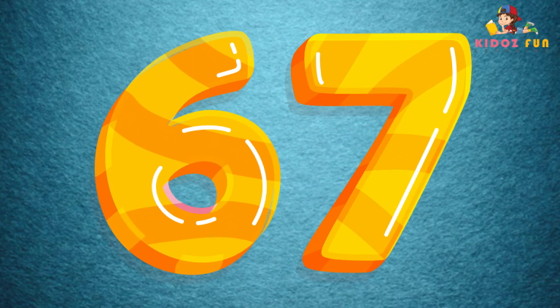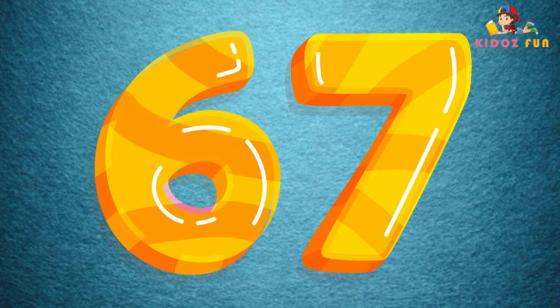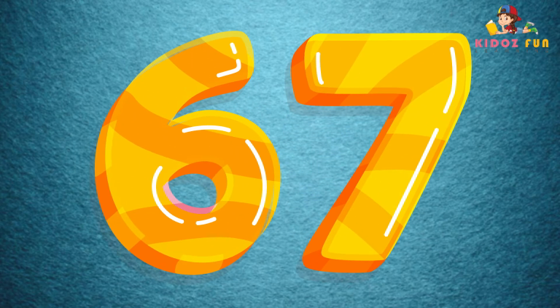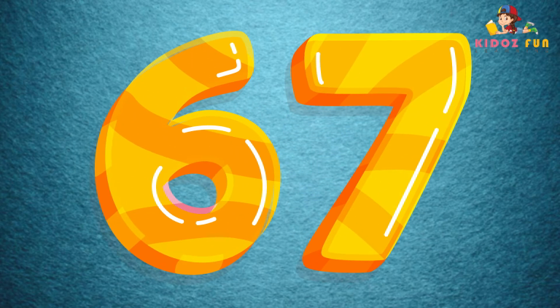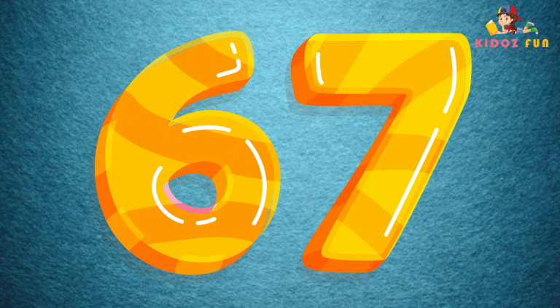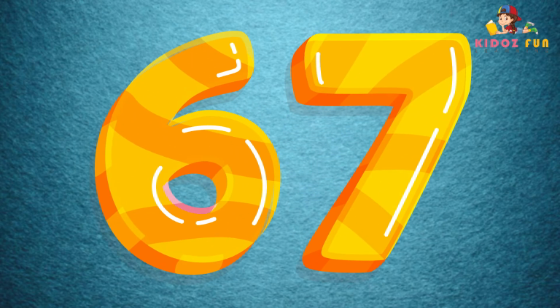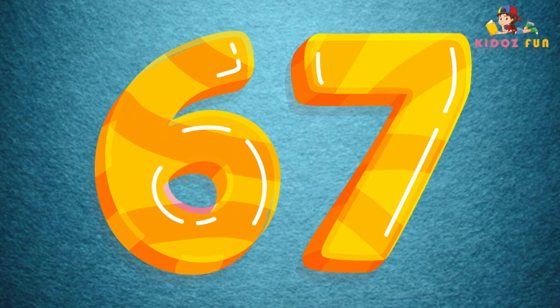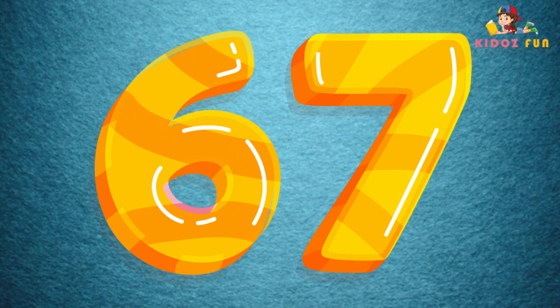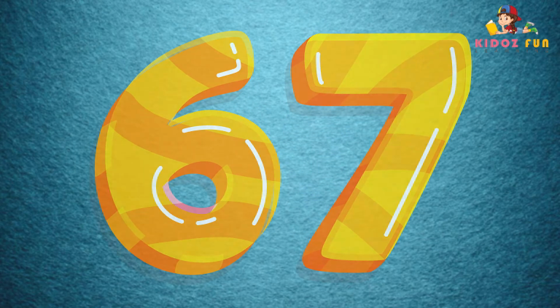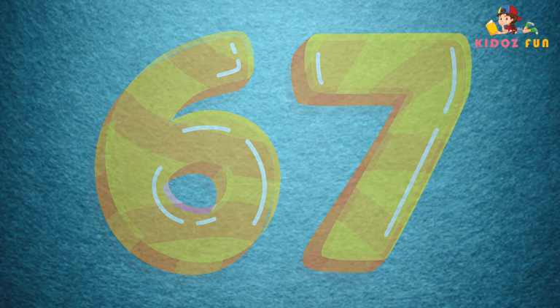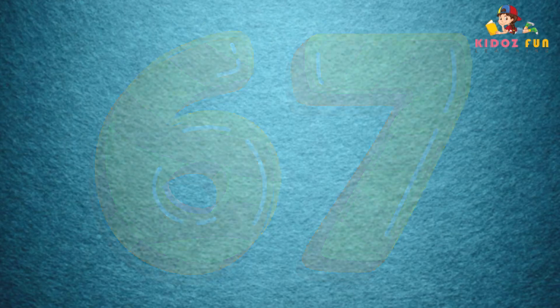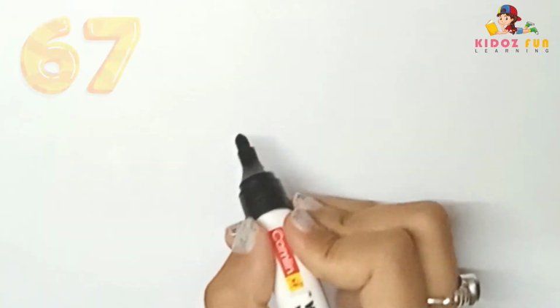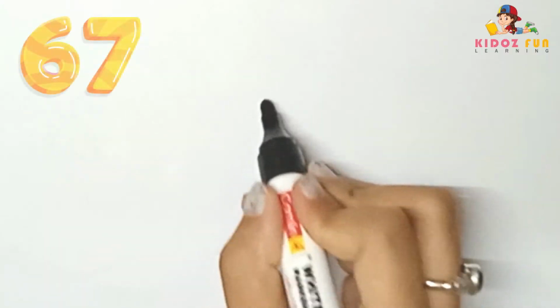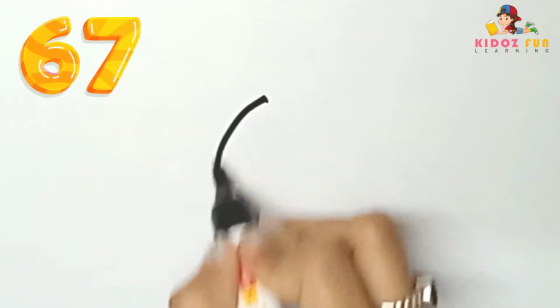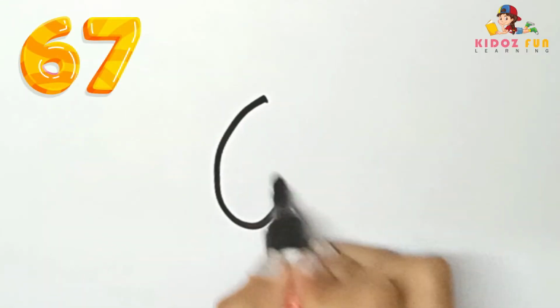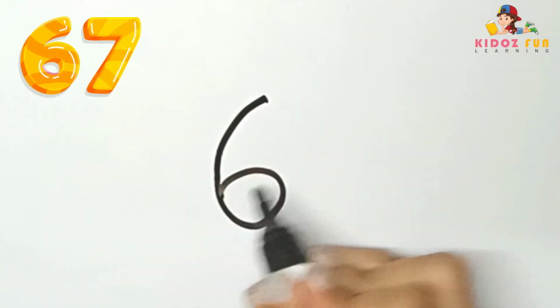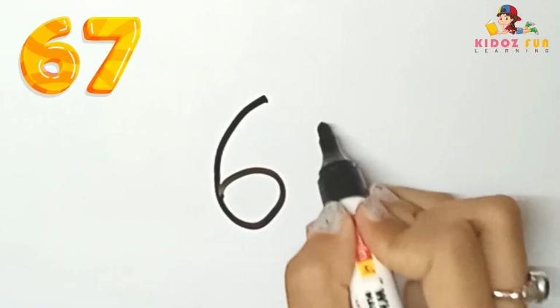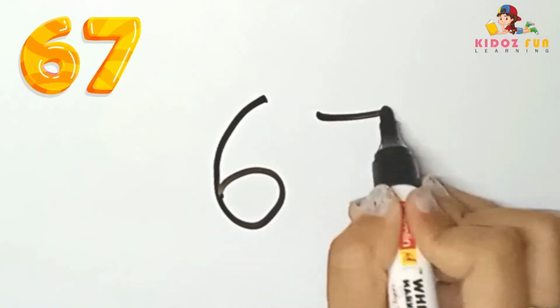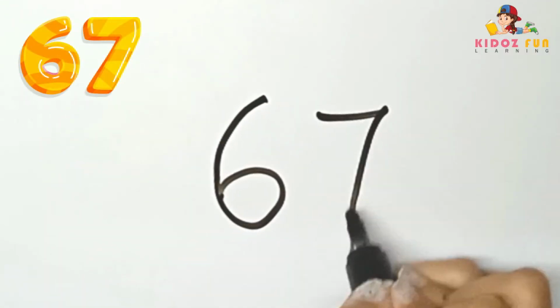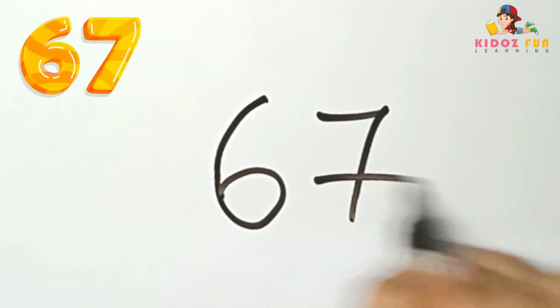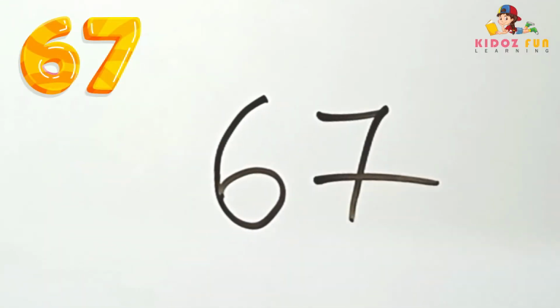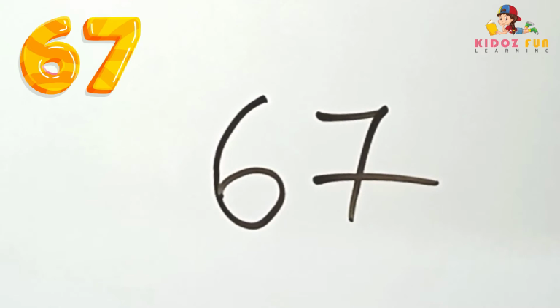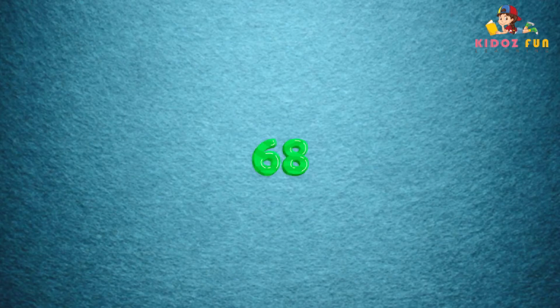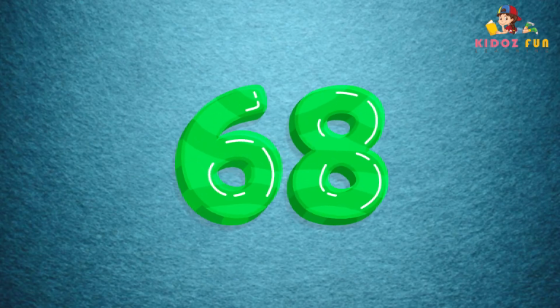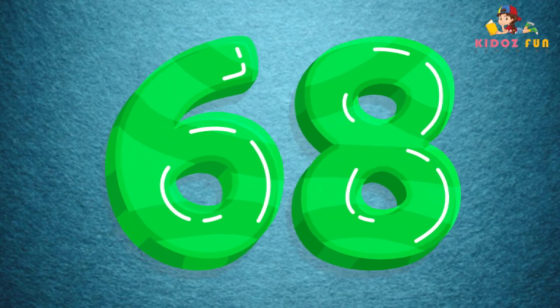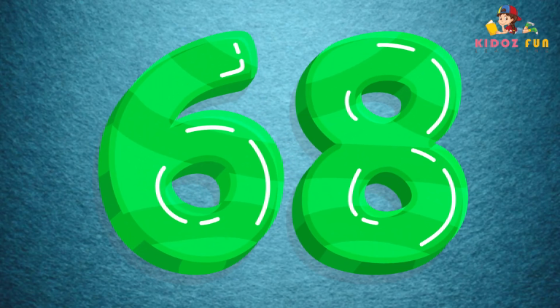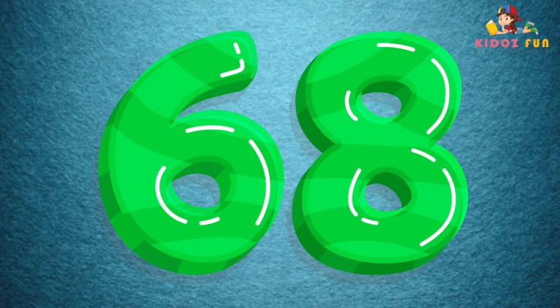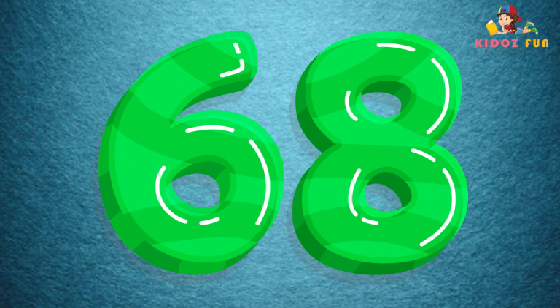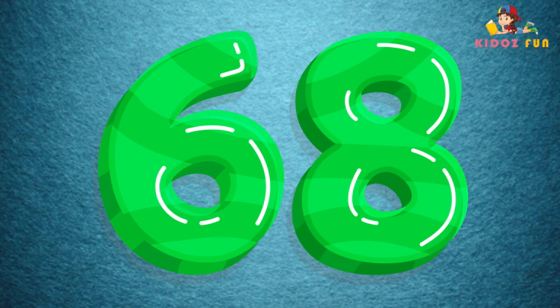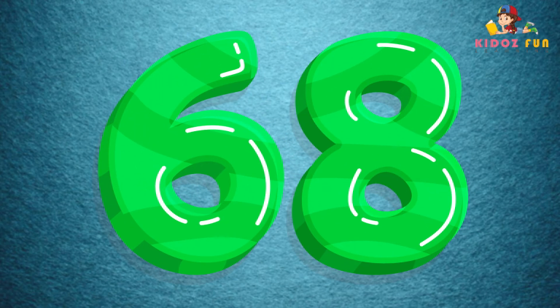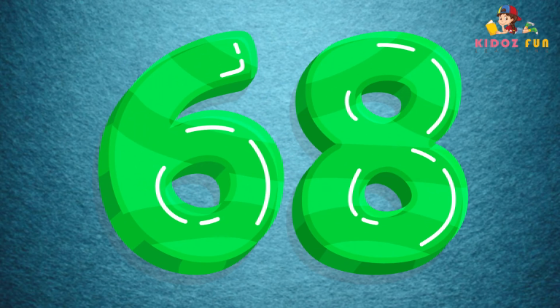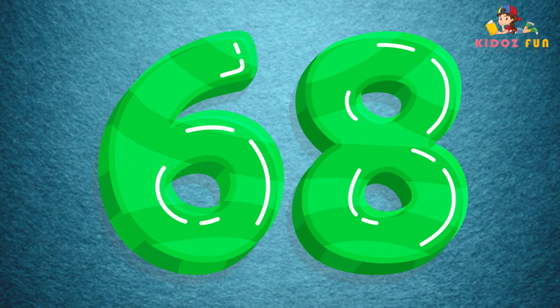67, let's write number 67. 68, let's write number 68.